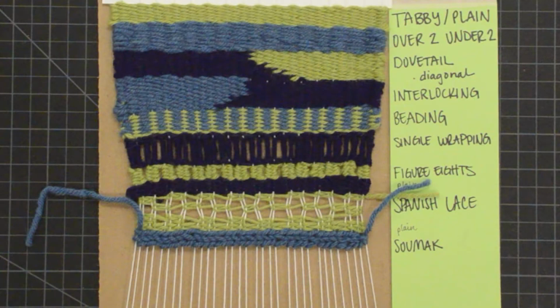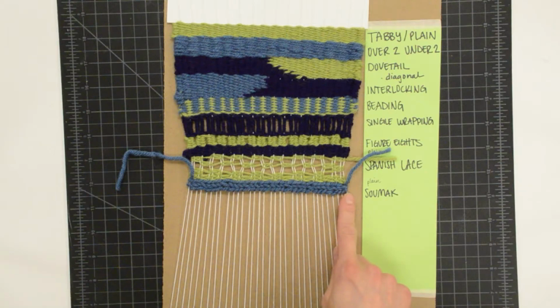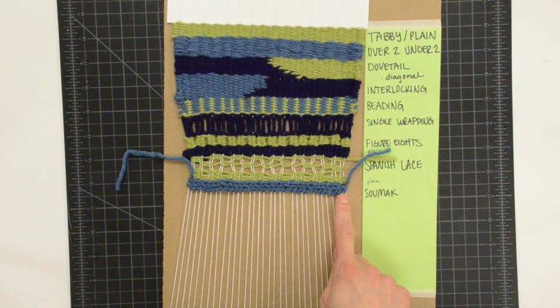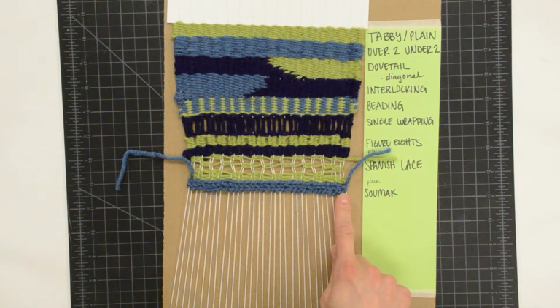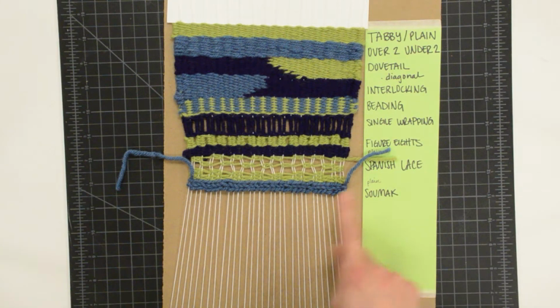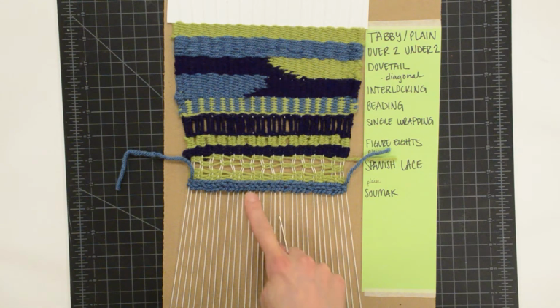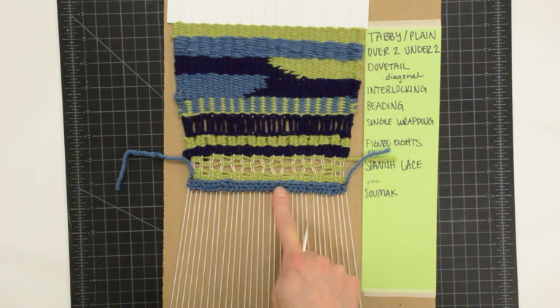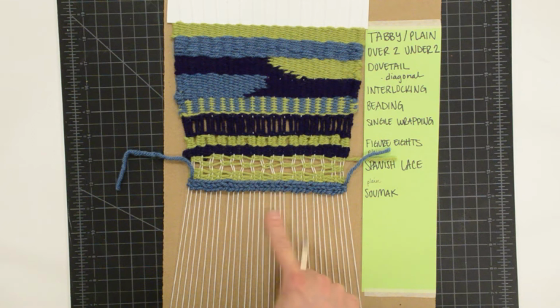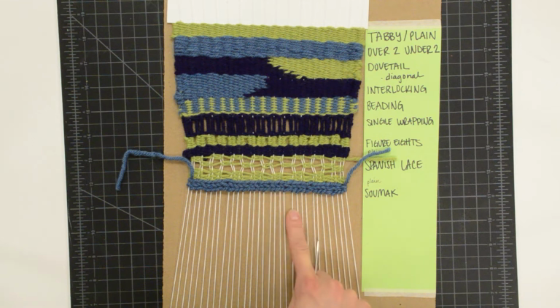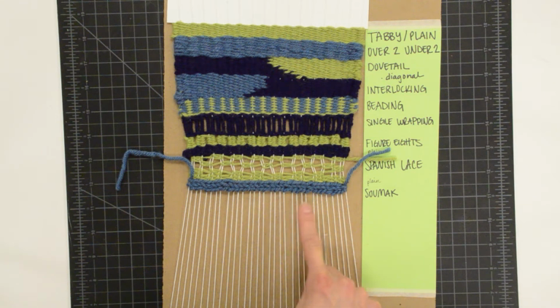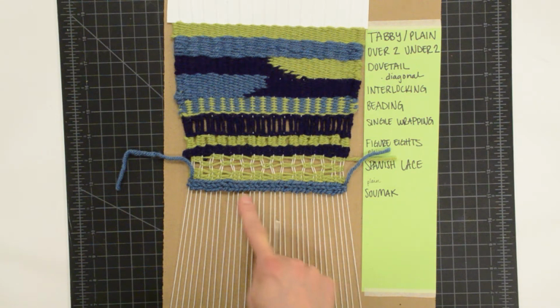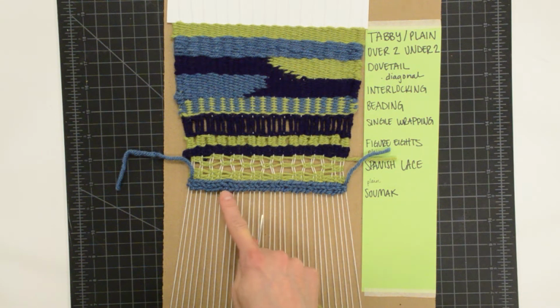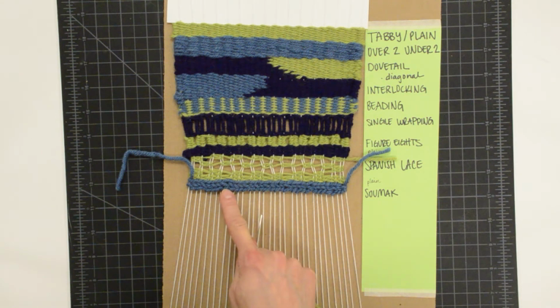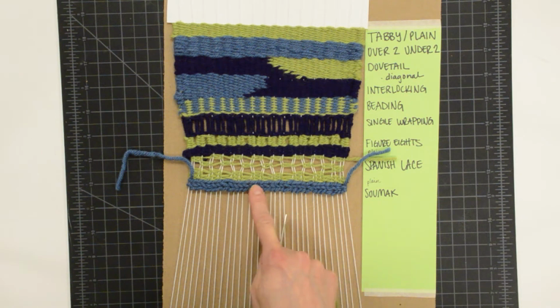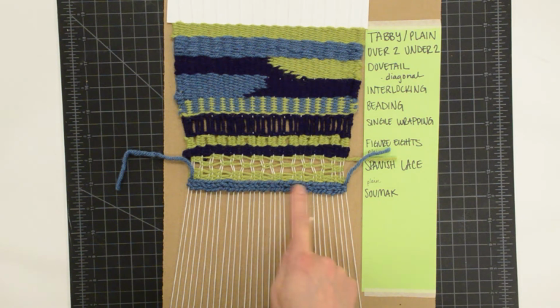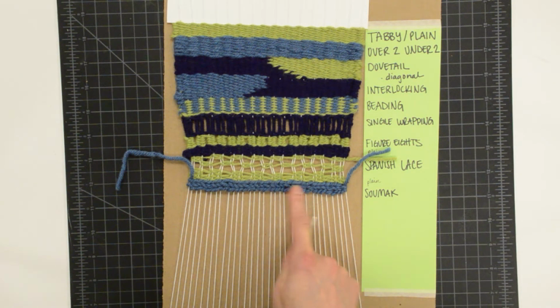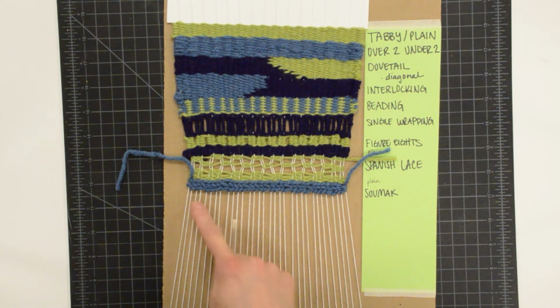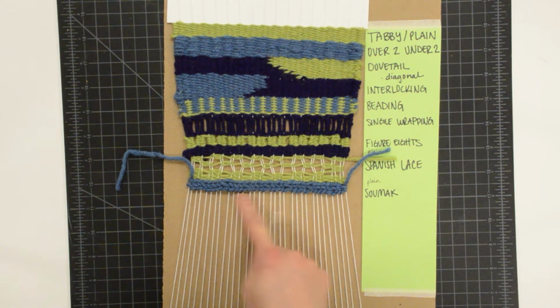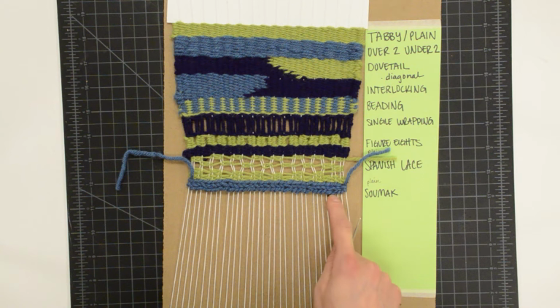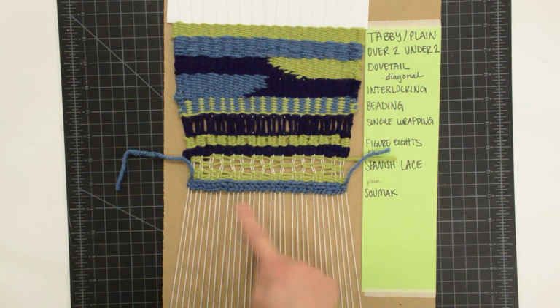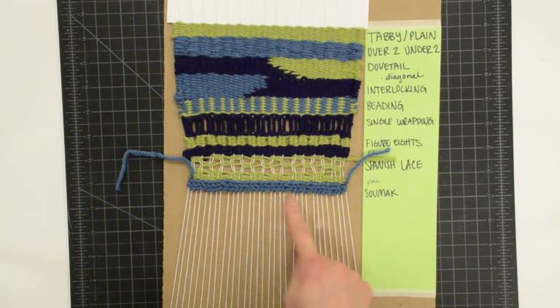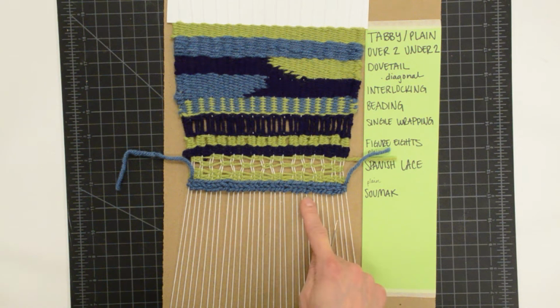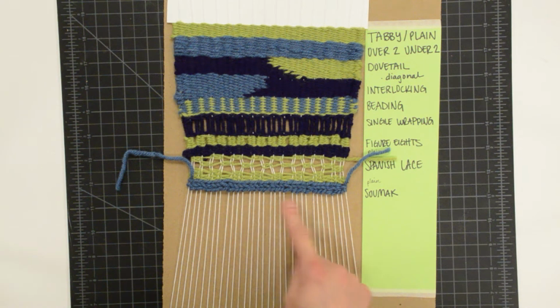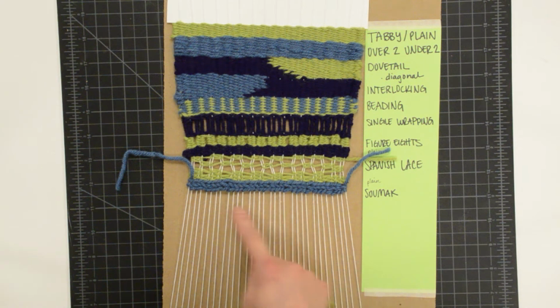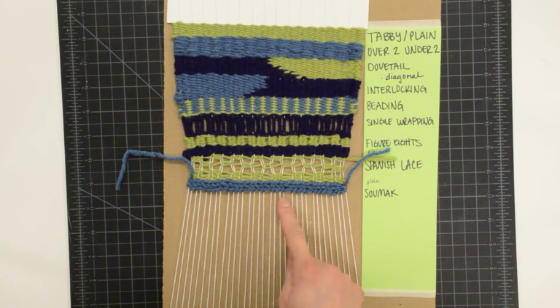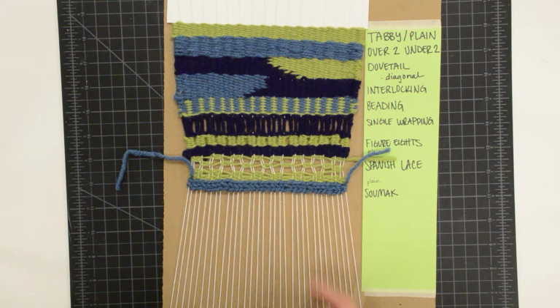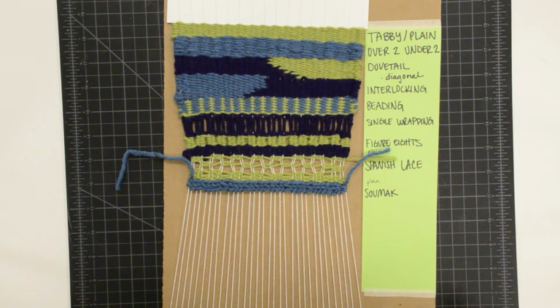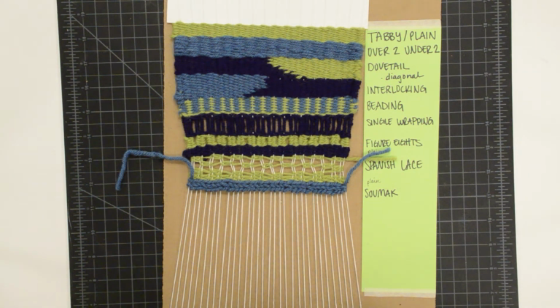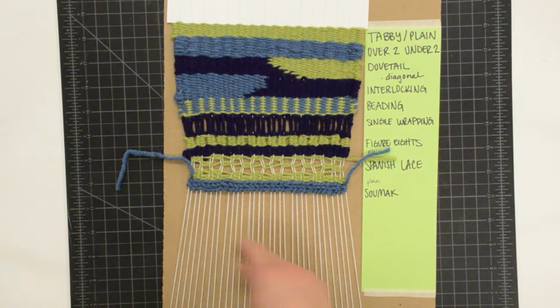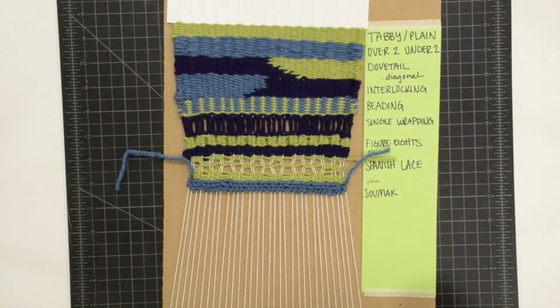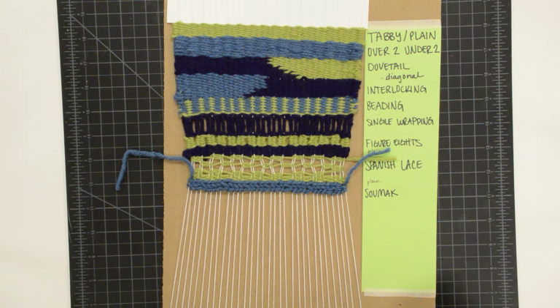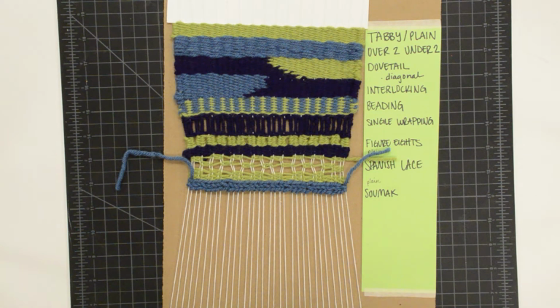Other options for sumac are sumac tabby, where you could weave a row or two rows of sumac and then a row of tabby, two rows or one row of sumac and then tabby. So that would create some different patterns and textures.